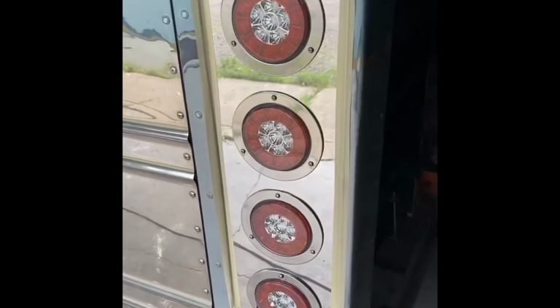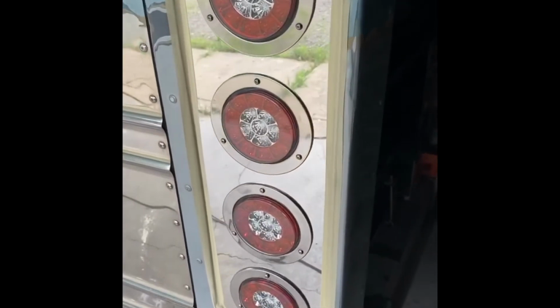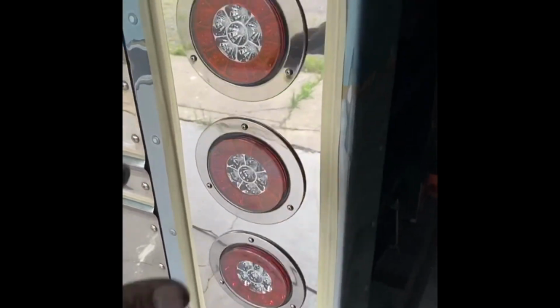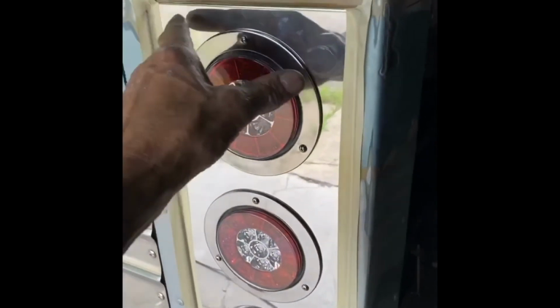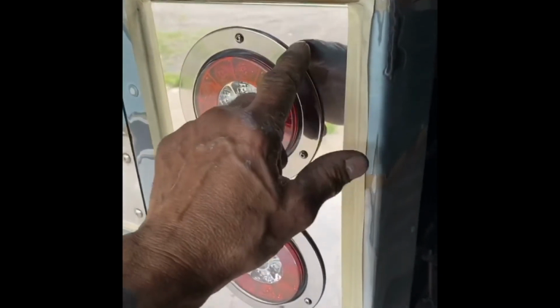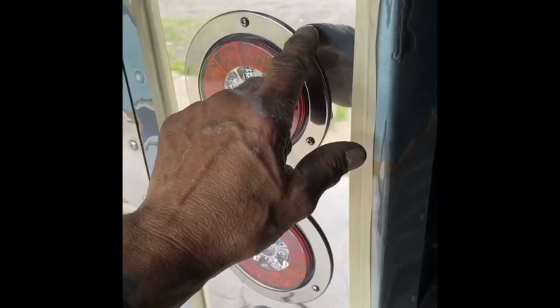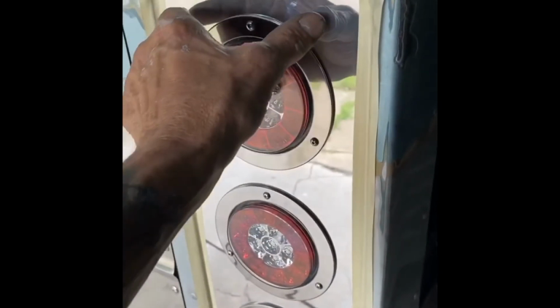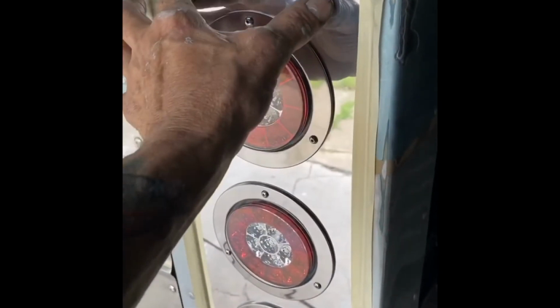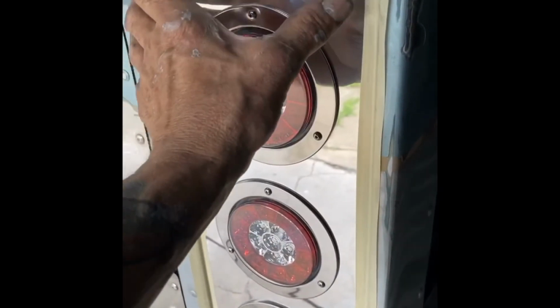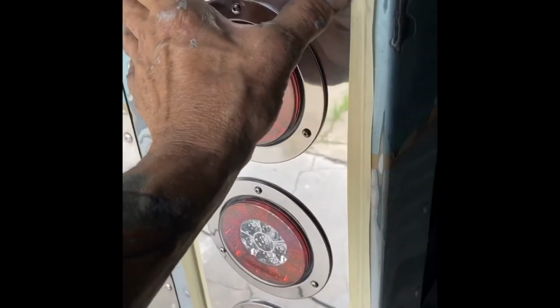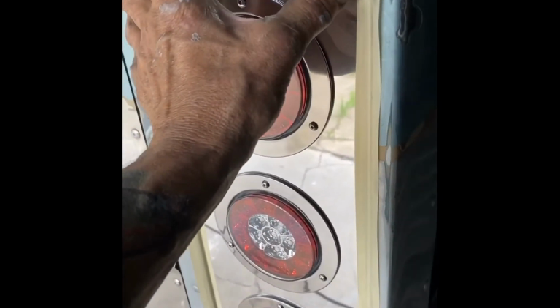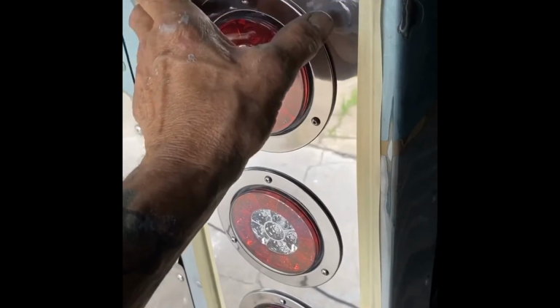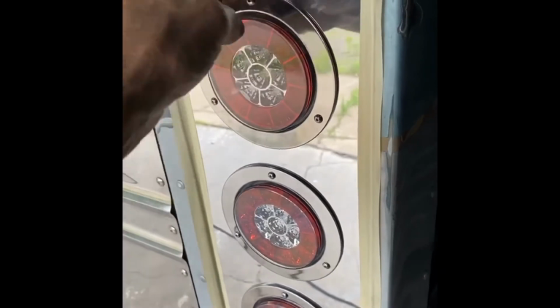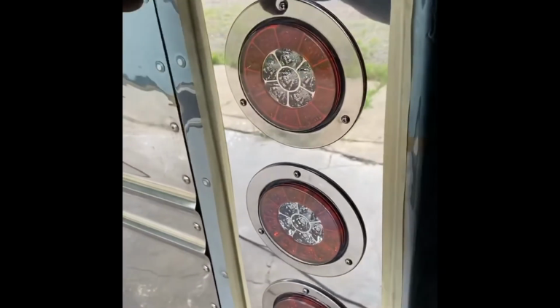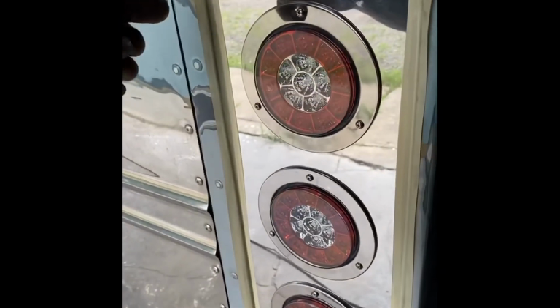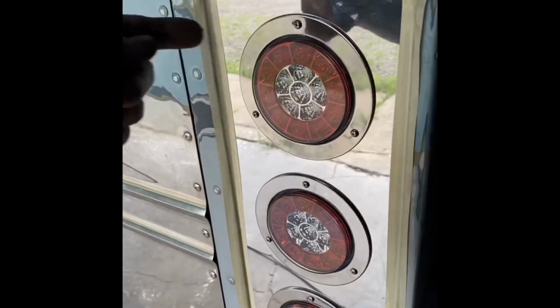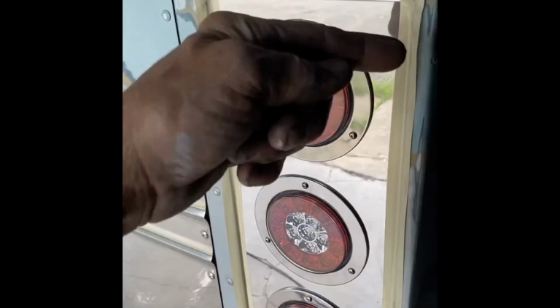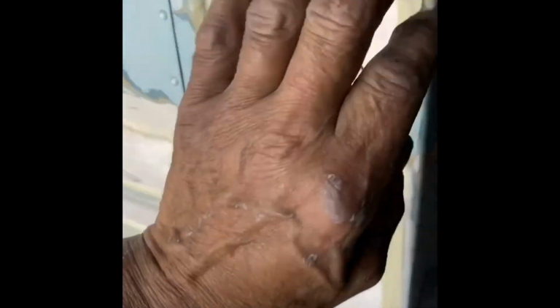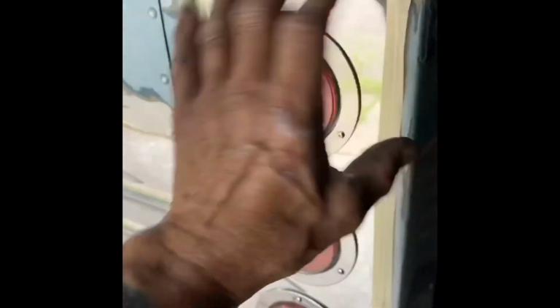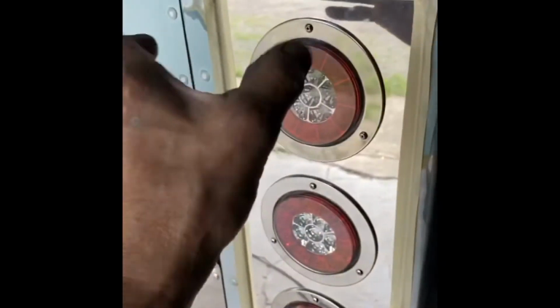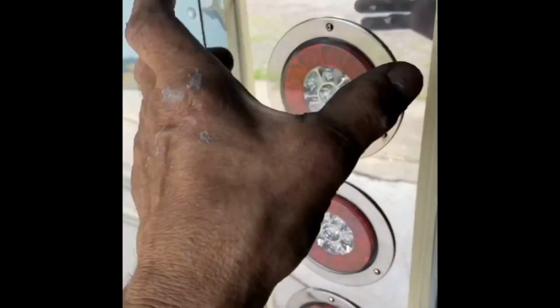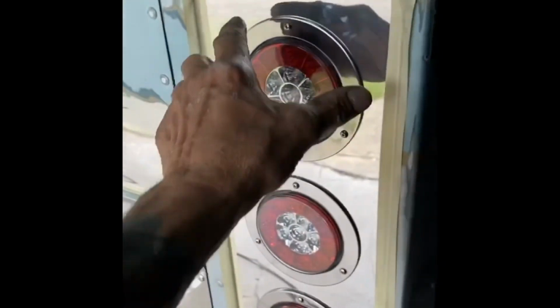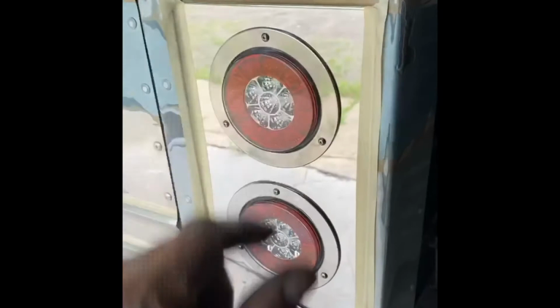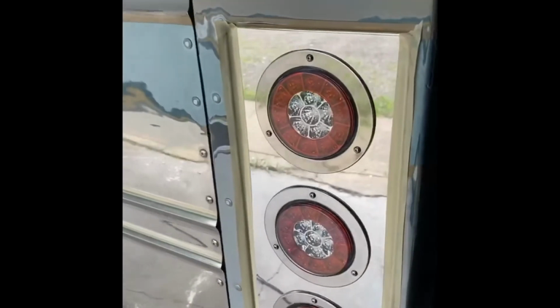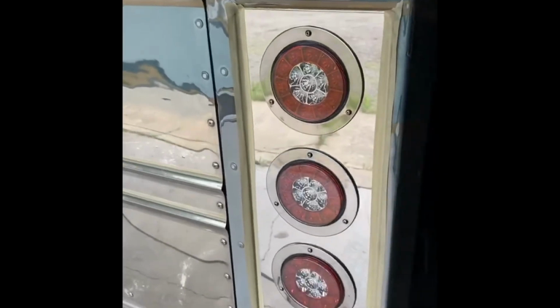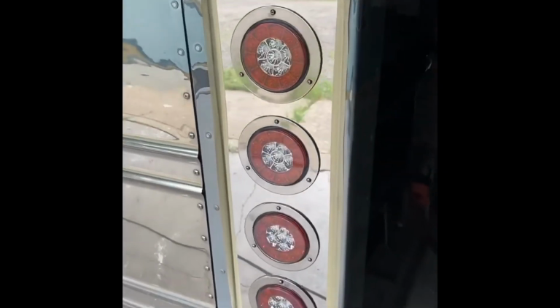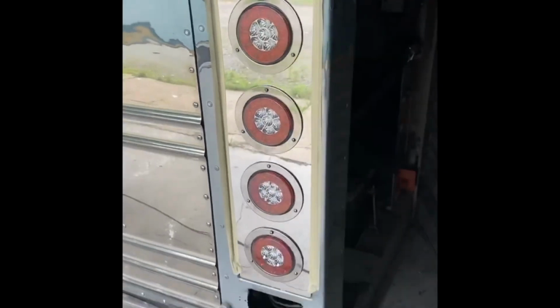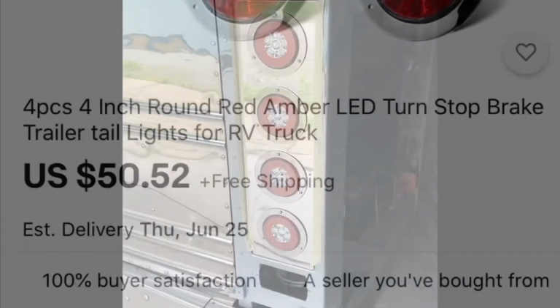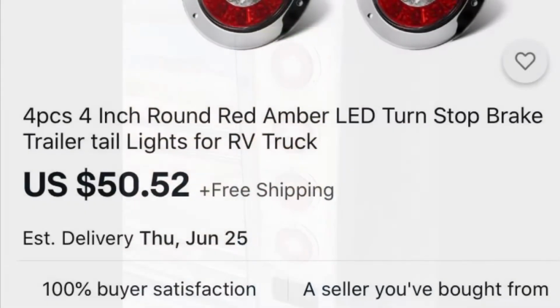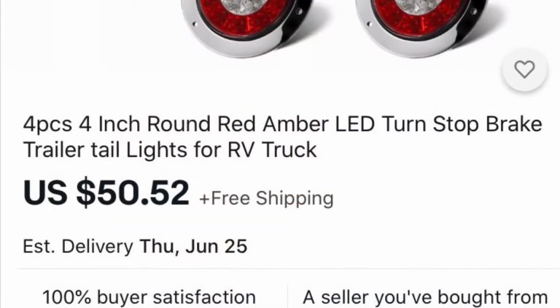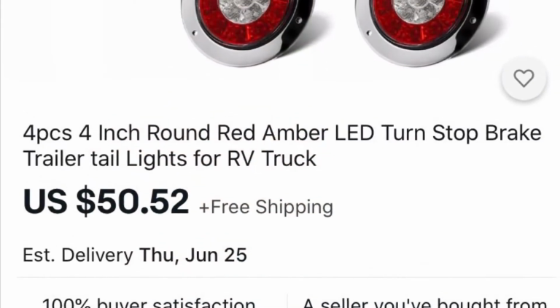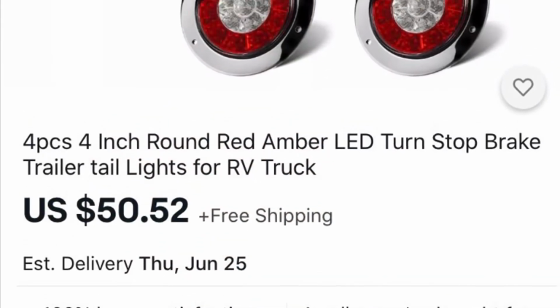I just balanced everything out with the threaded rods inside the housing, so I had the new panel right where I wanted it, and then I epoxied that sheet metal strip to the back and taped it in place and let it dry. Here are the lights that I used.